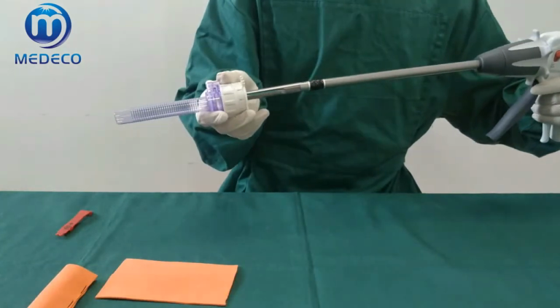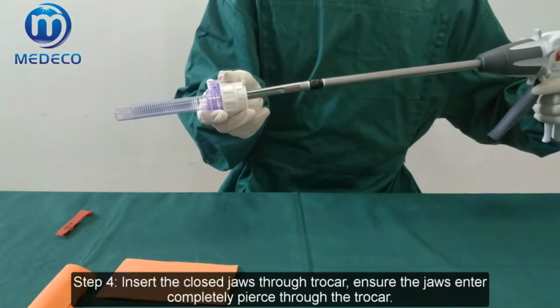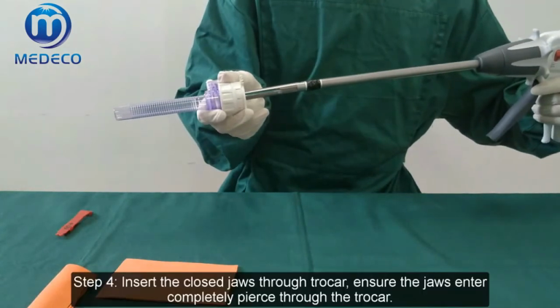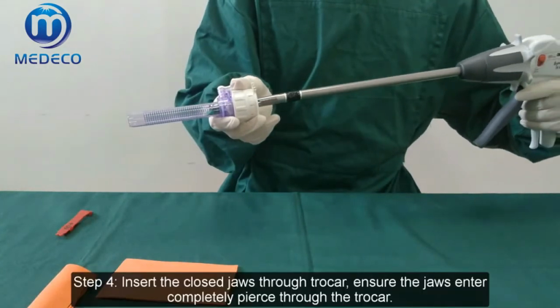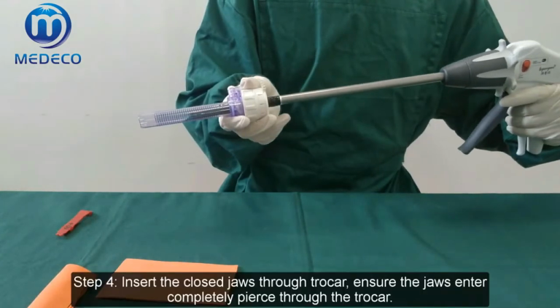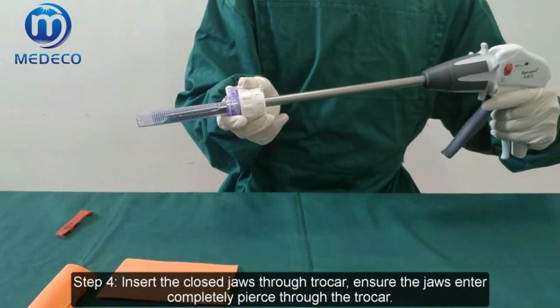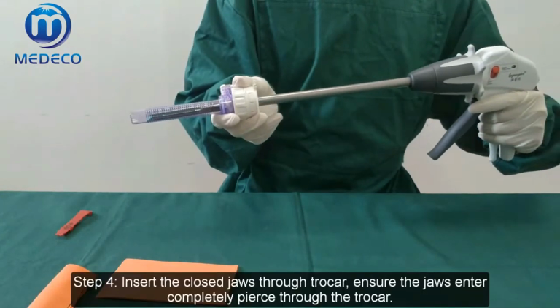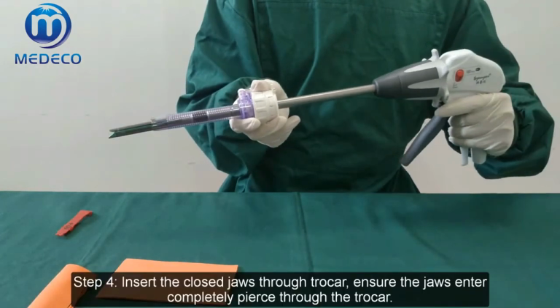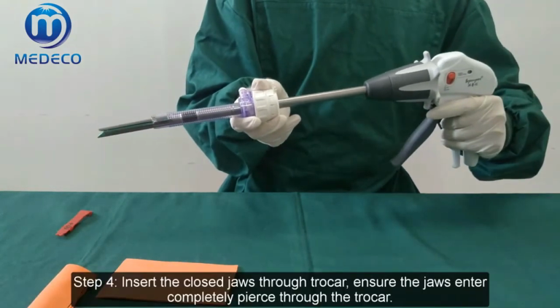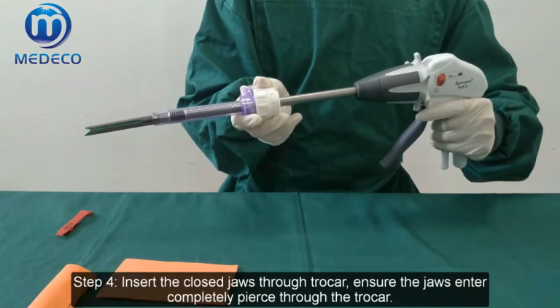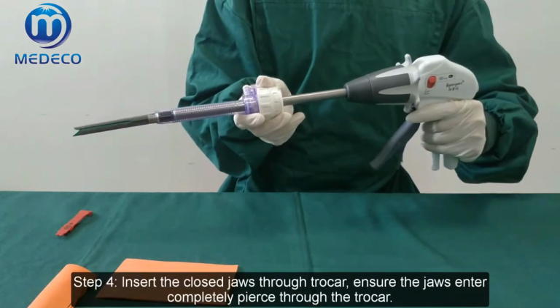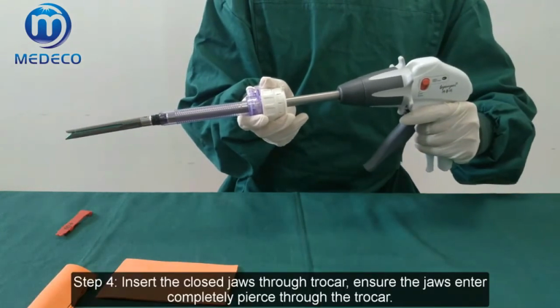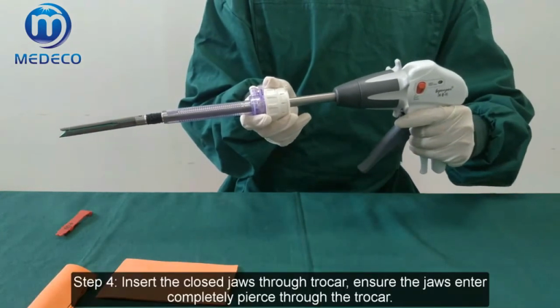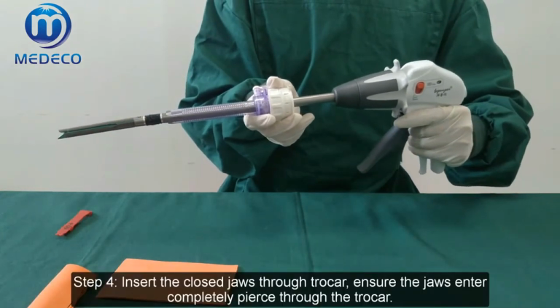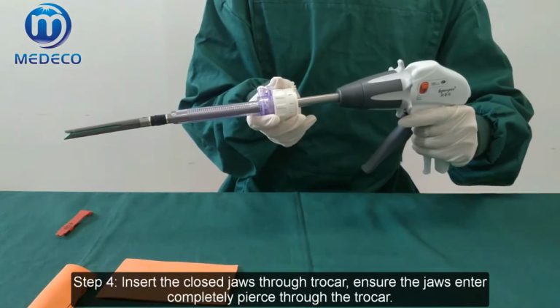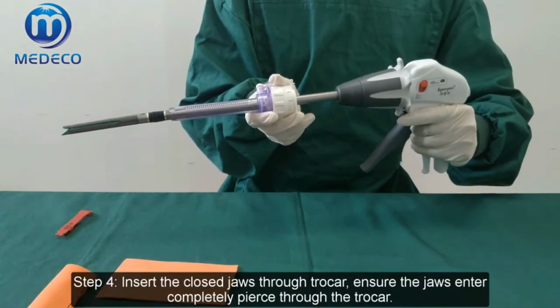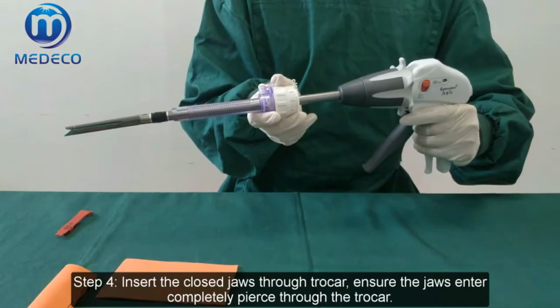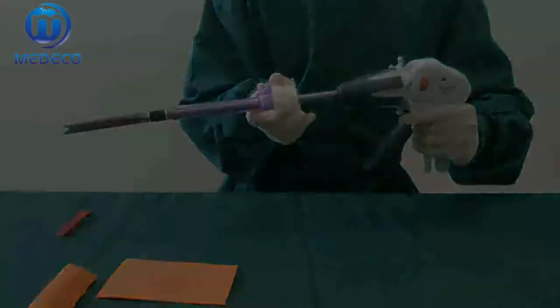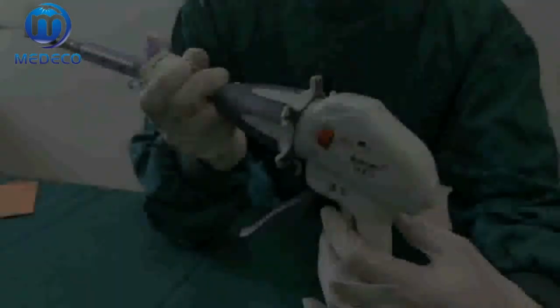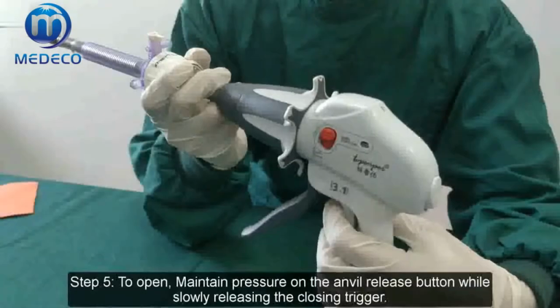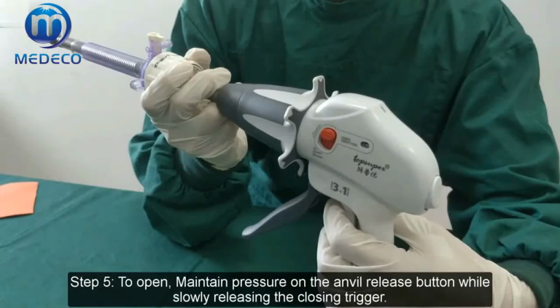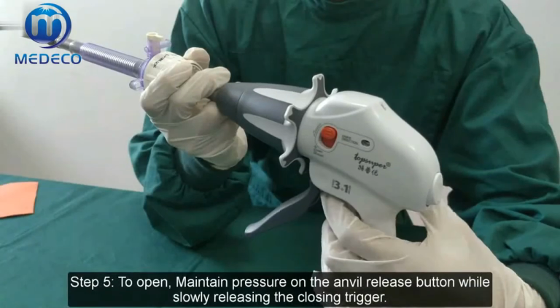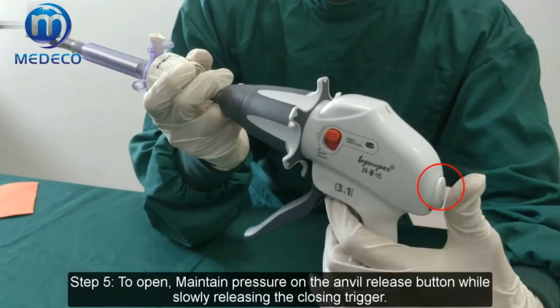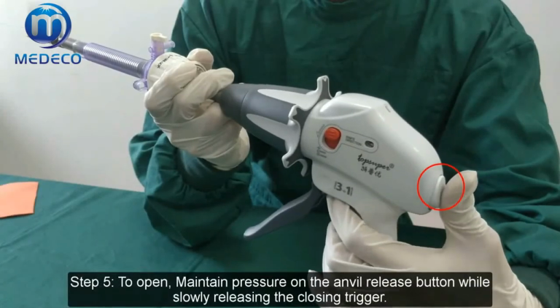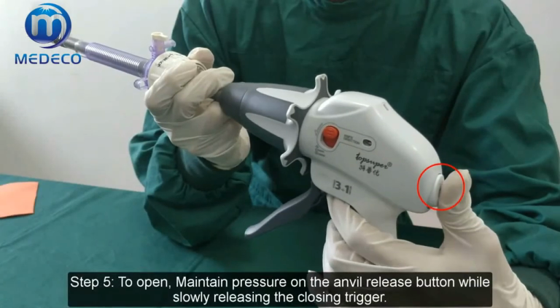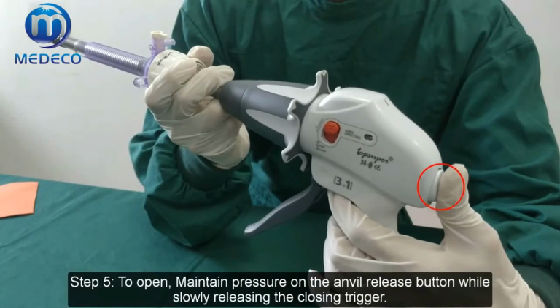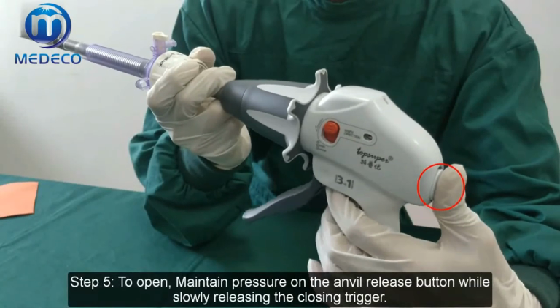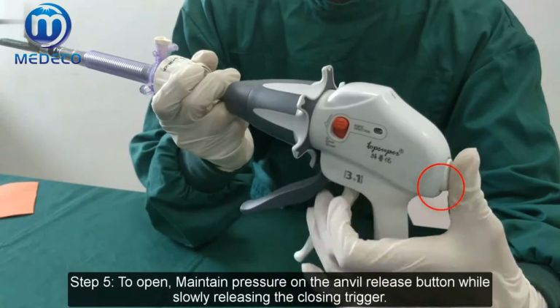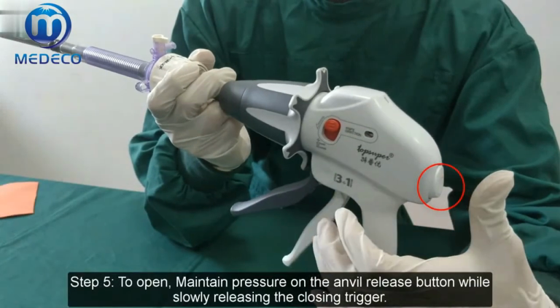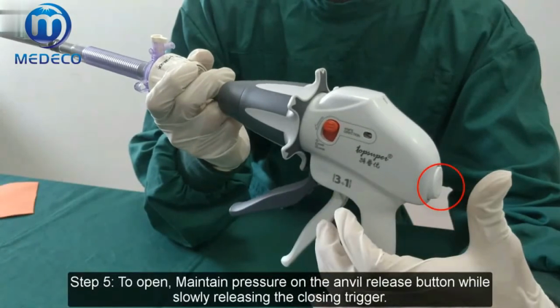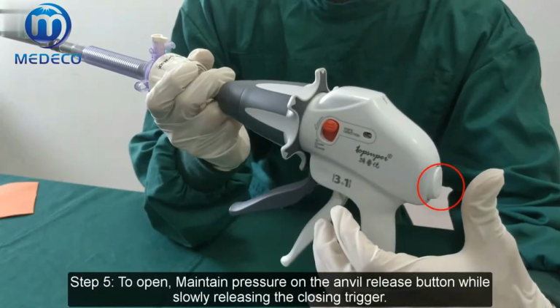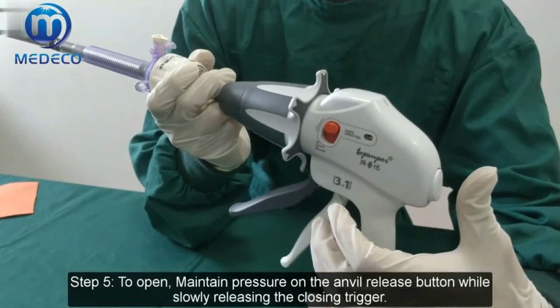Step 4: Insert the closed jaw through the trocar. Ensure the jaws enter completely and are pierced through the trocar. Step 5: To open, maintain pressure on the envelope release button while slowly releasing the closing trigger.